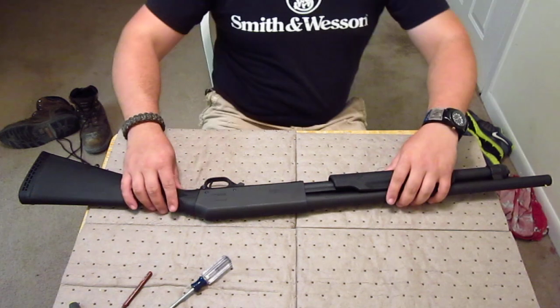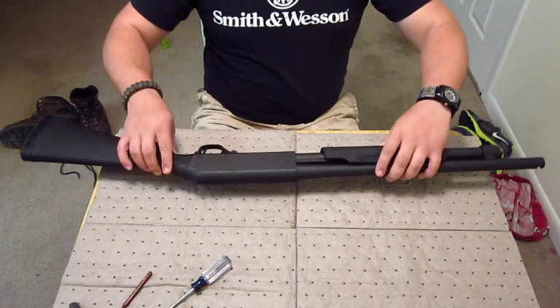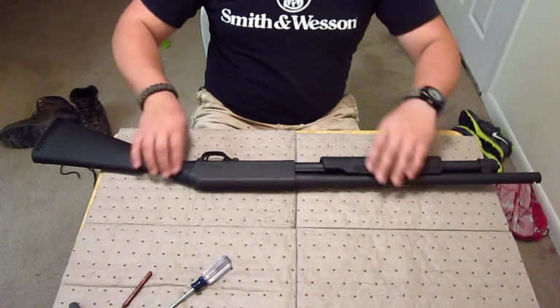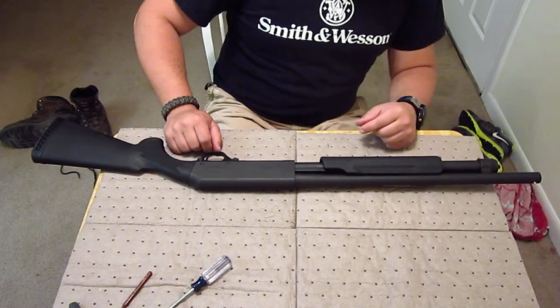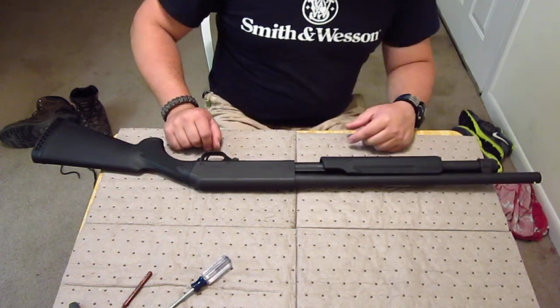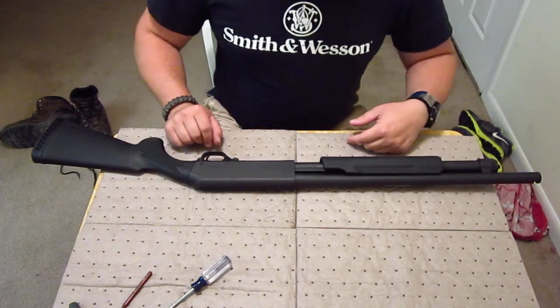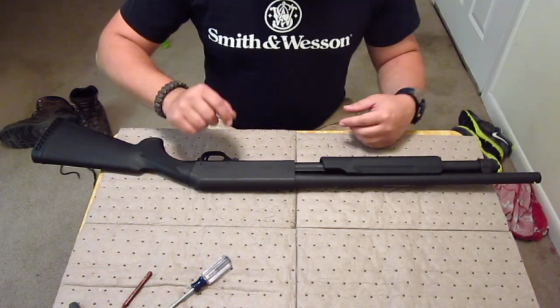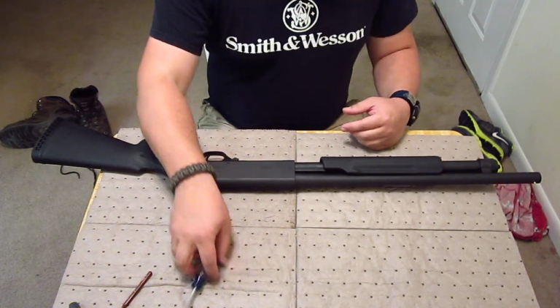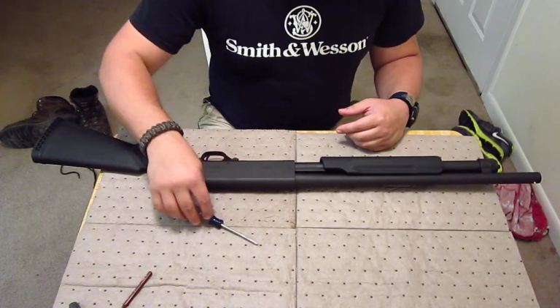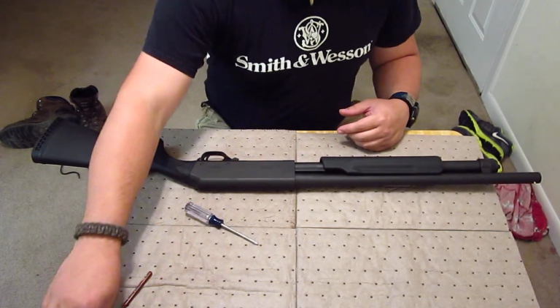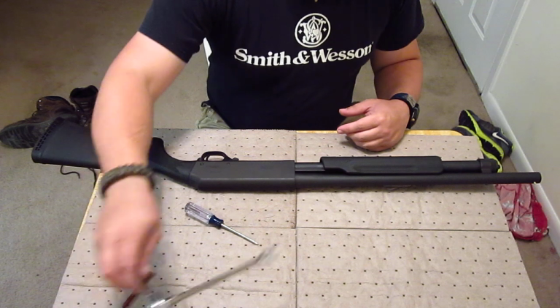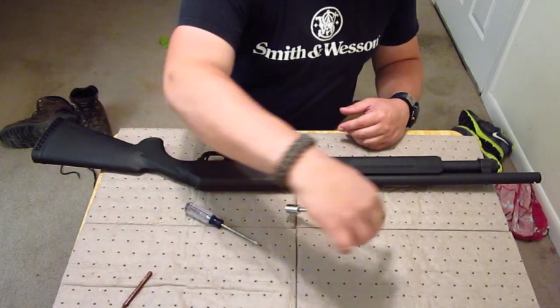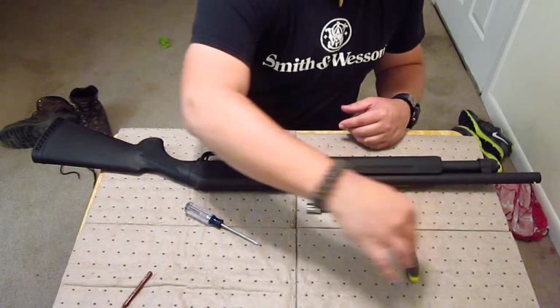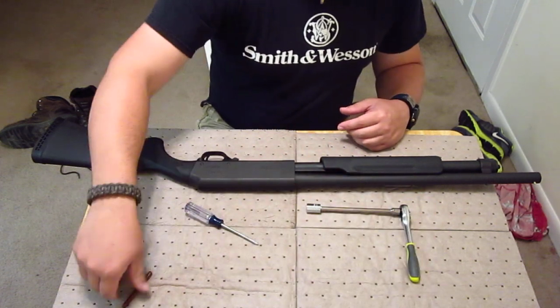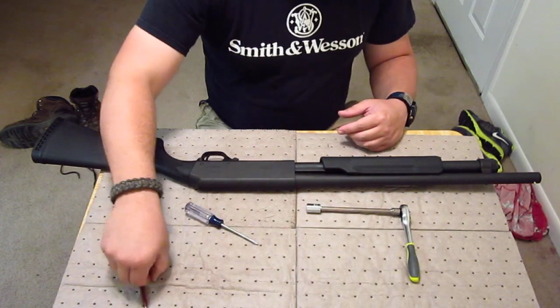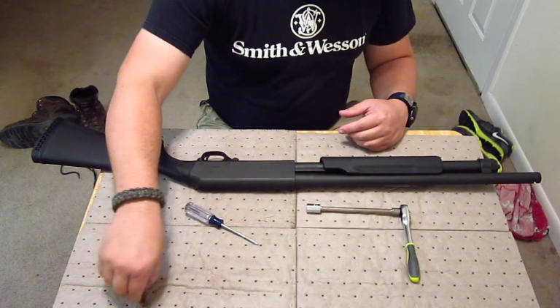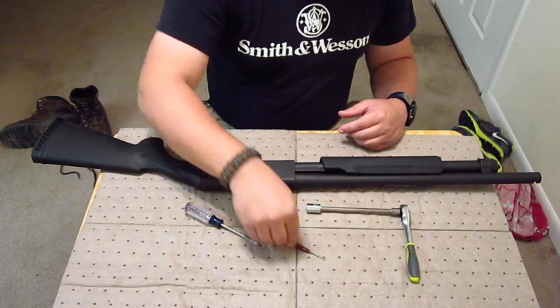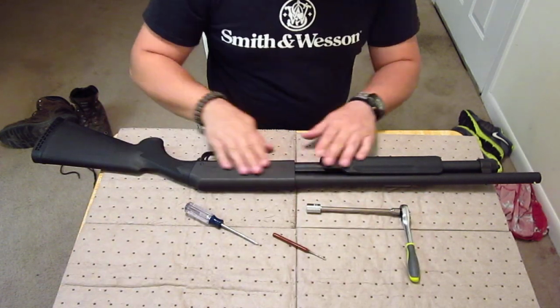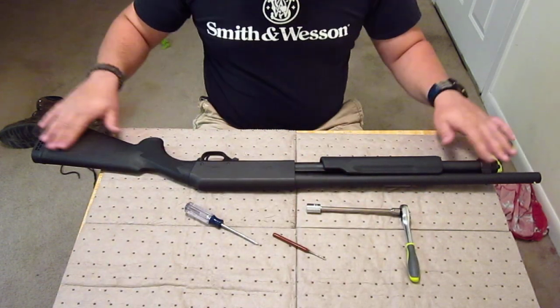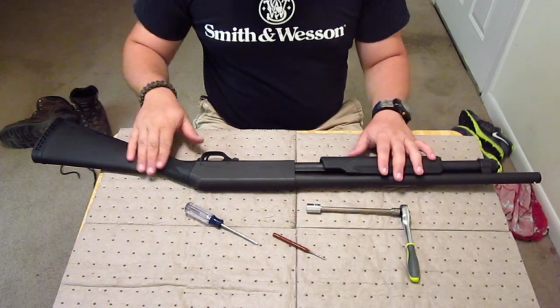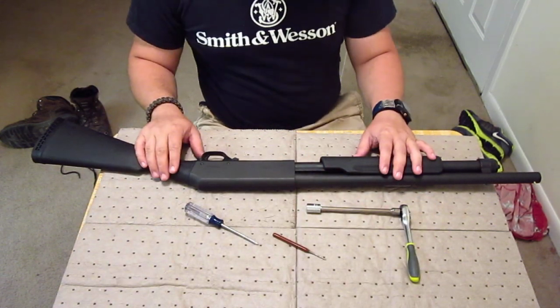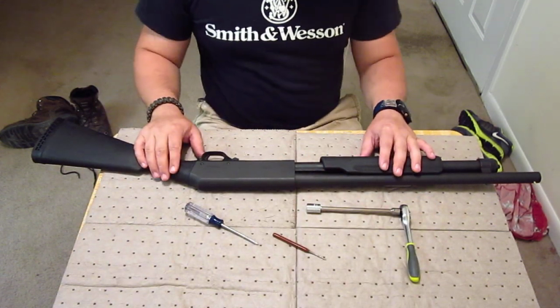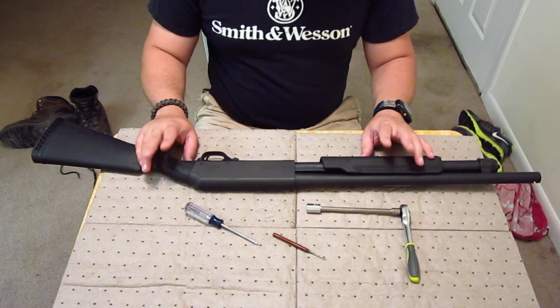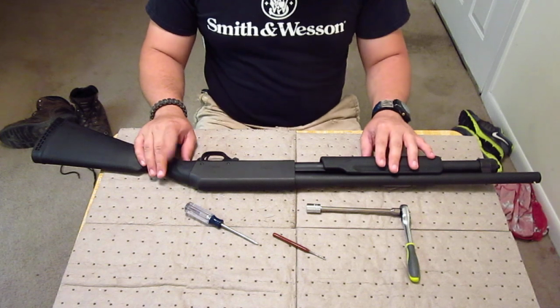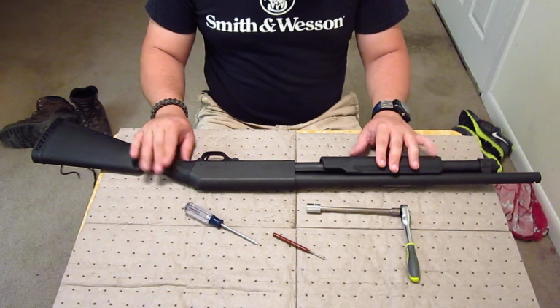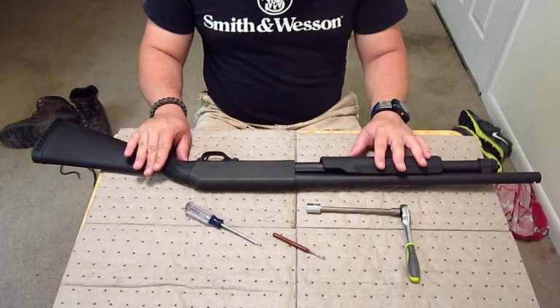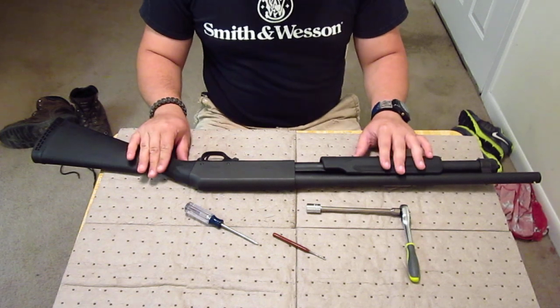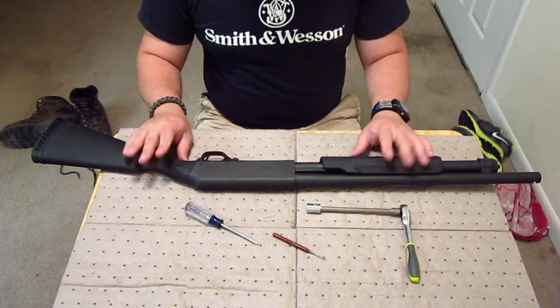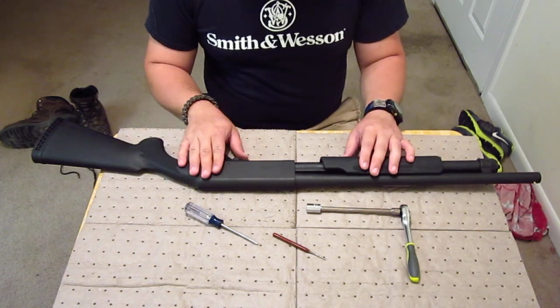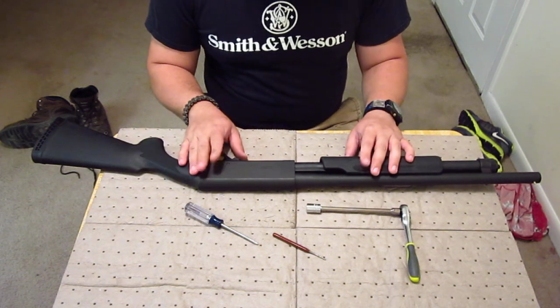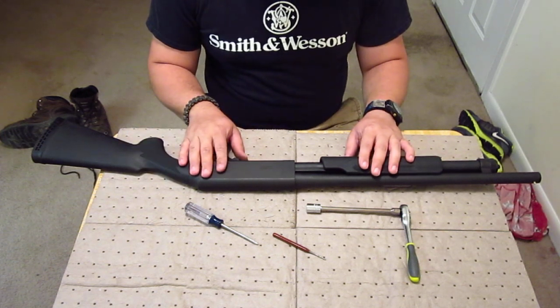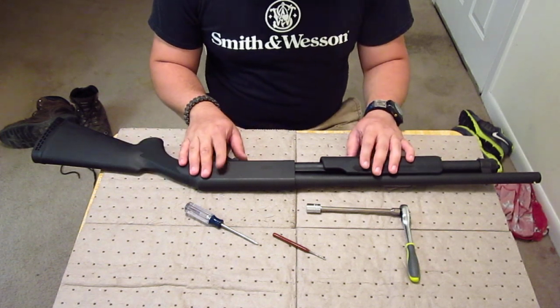Hello YouTubers, Daniel here for the Smoky Mountain Gun Show. On this video I'm going to be showing you guys how to tear down your New England Firearms, H&R, Partner, Protector, Pump 12 gauge shotgun.